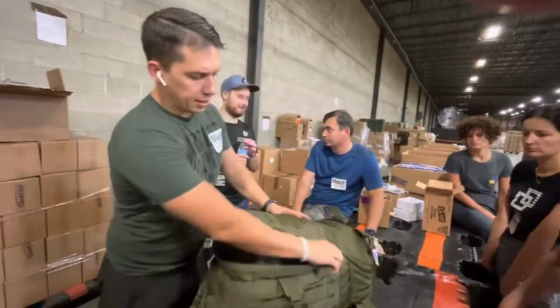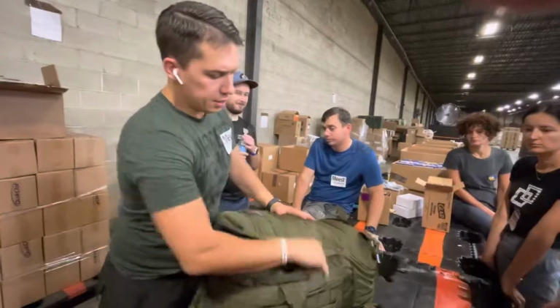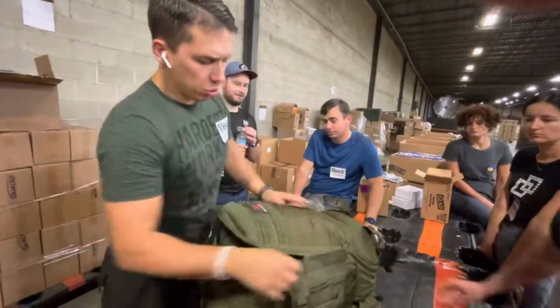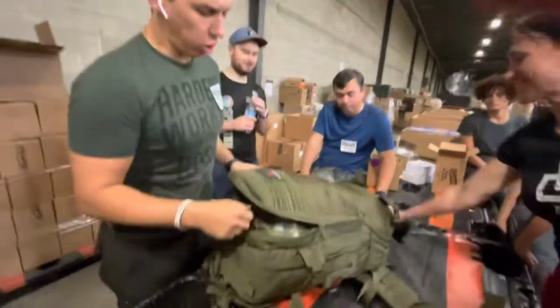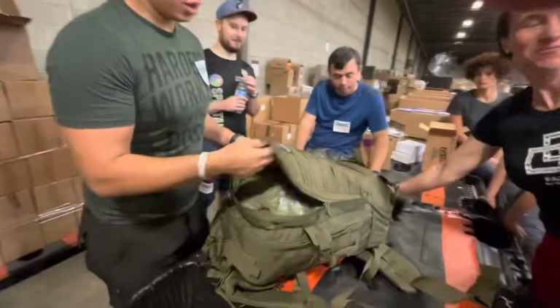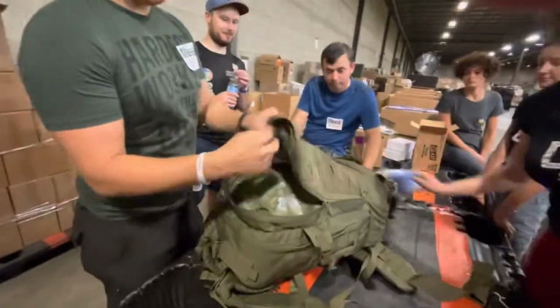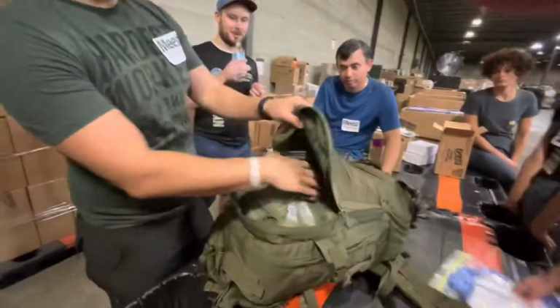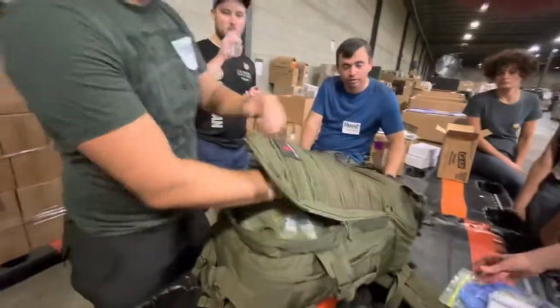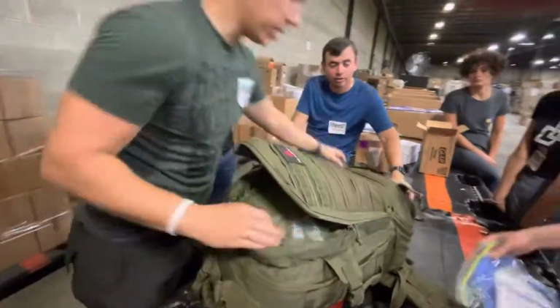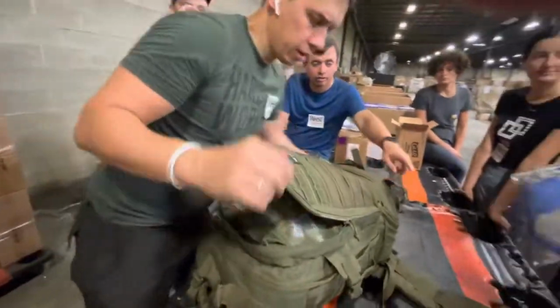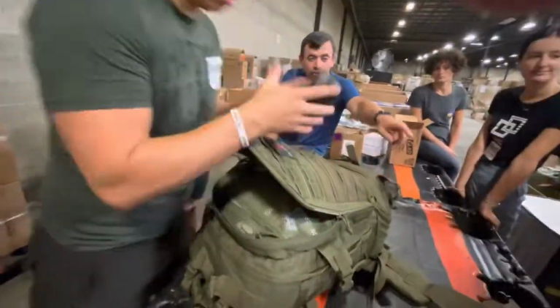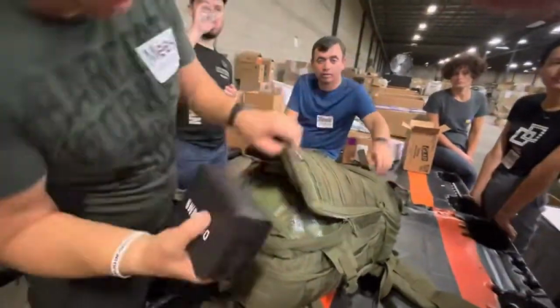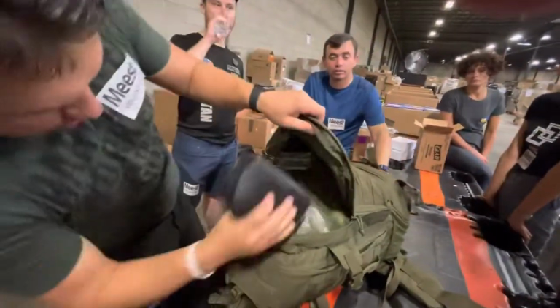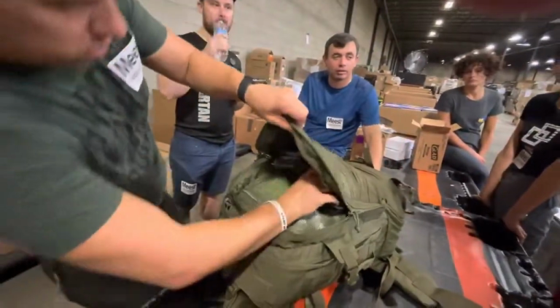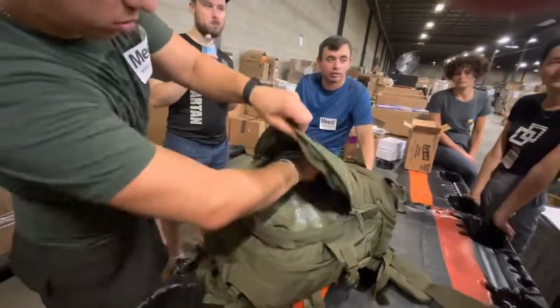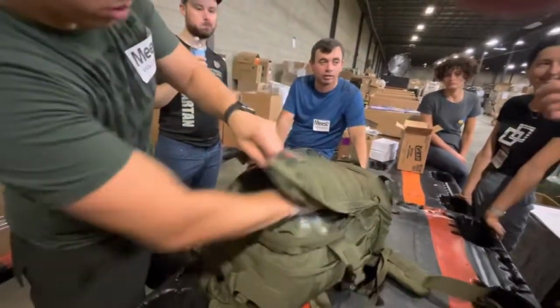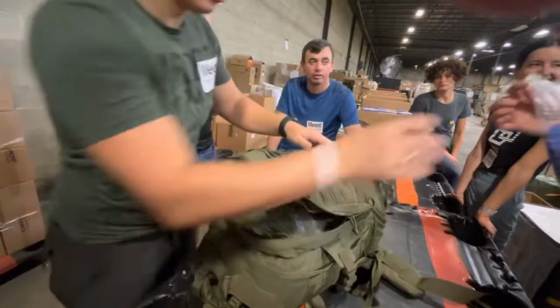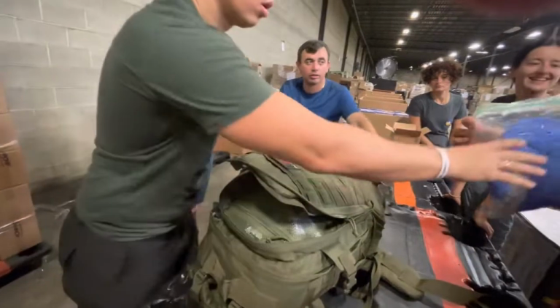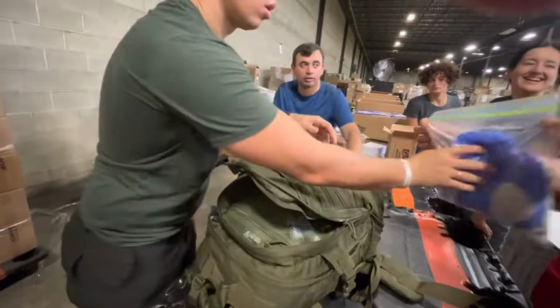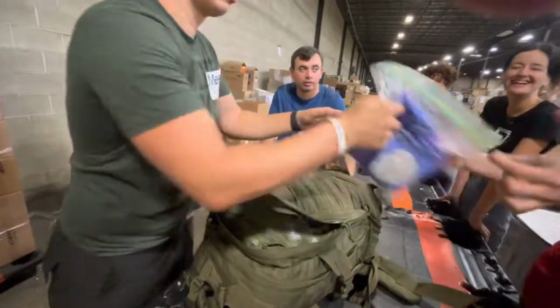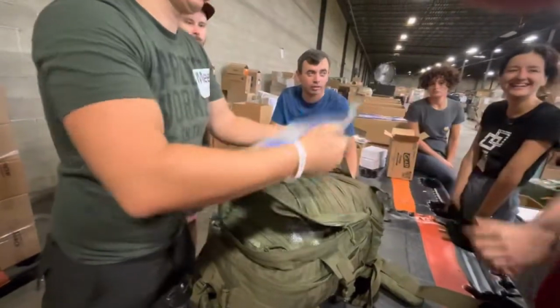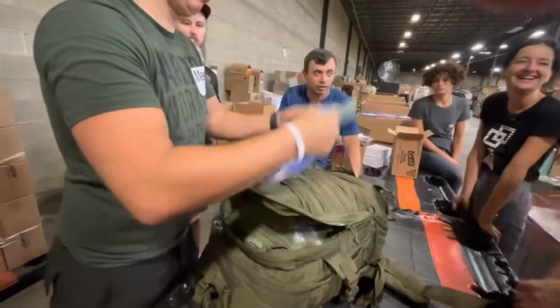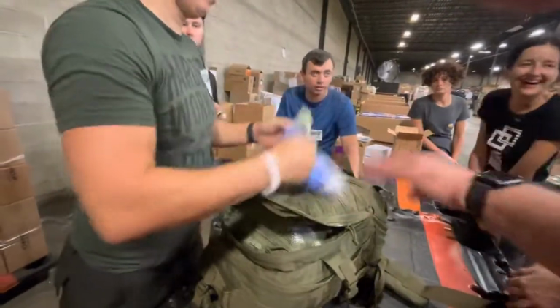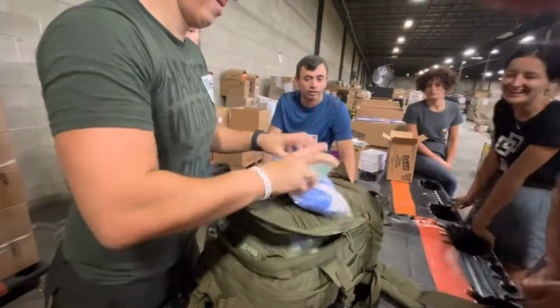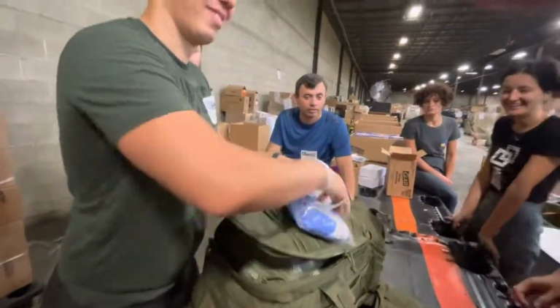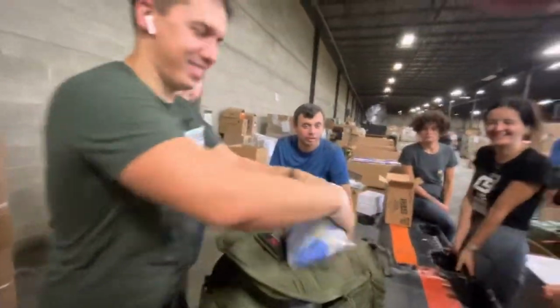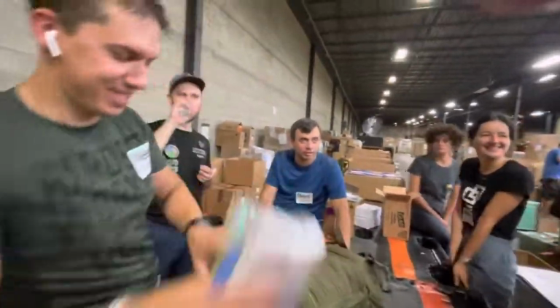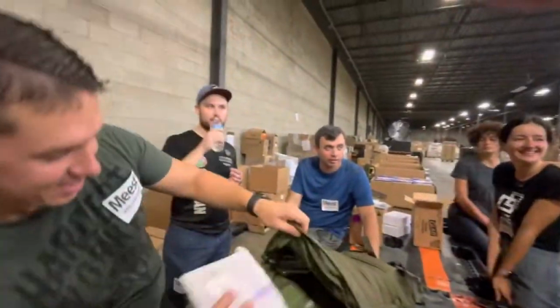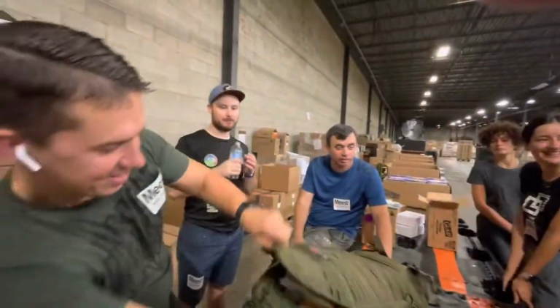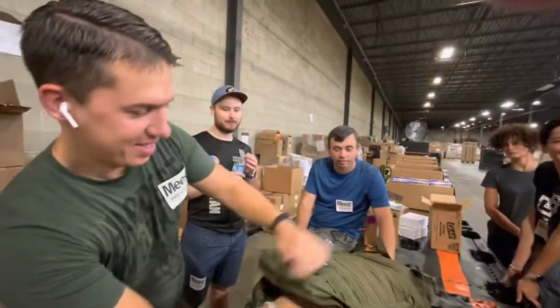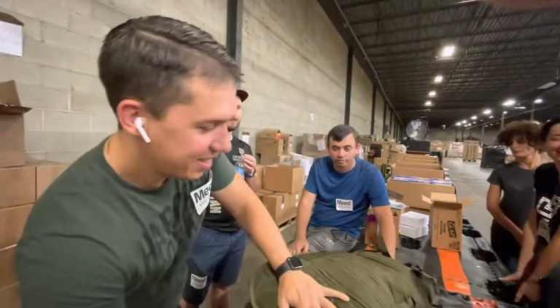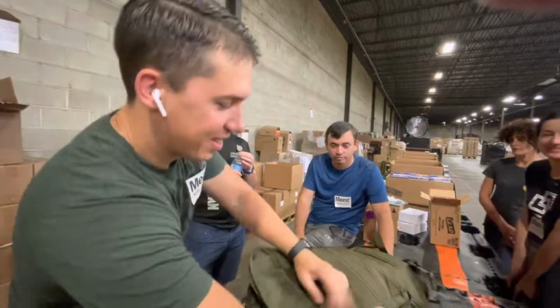It's easier to close it a little bit so it's like a pocket — easier to pack this. 20 capsules in one zip lock.